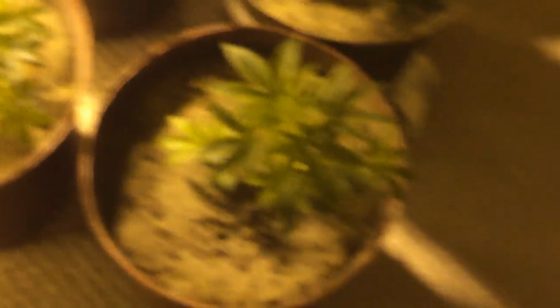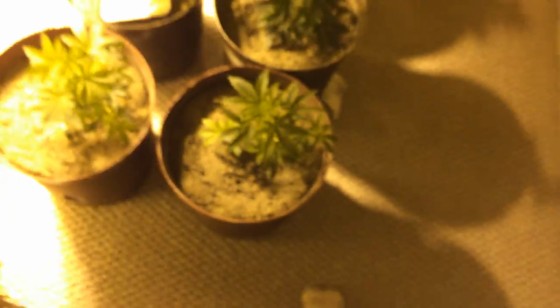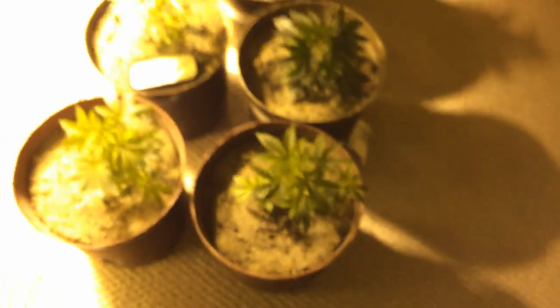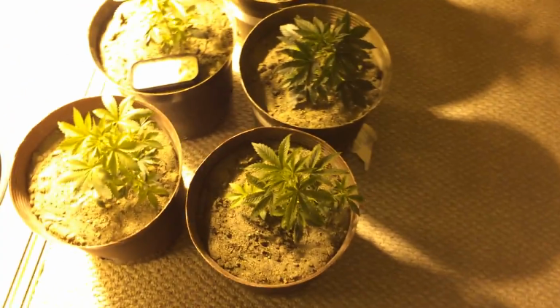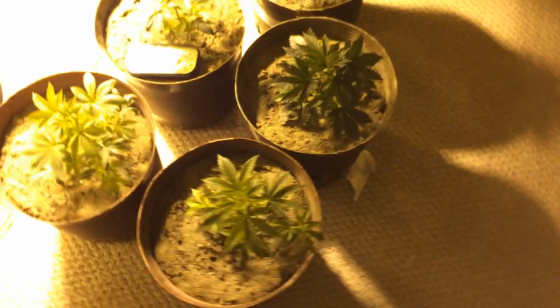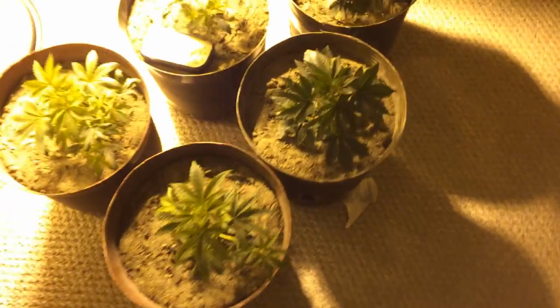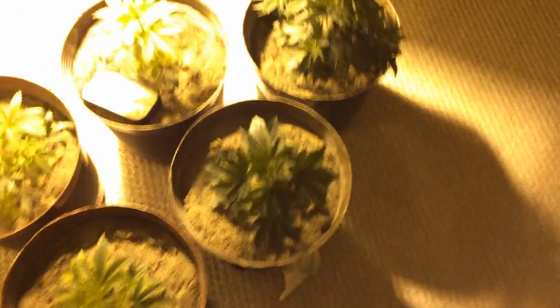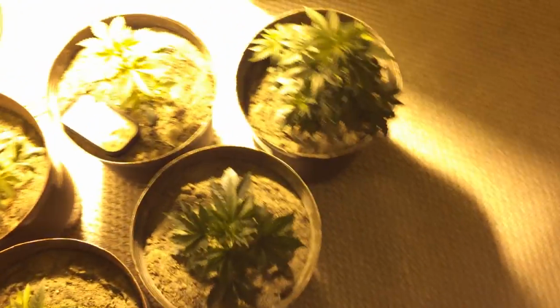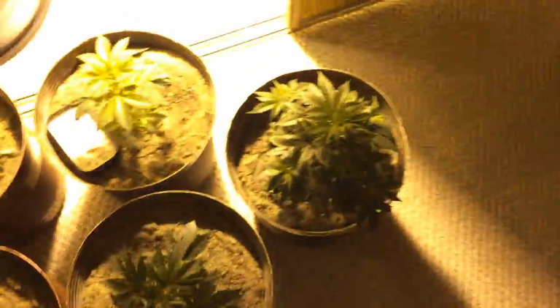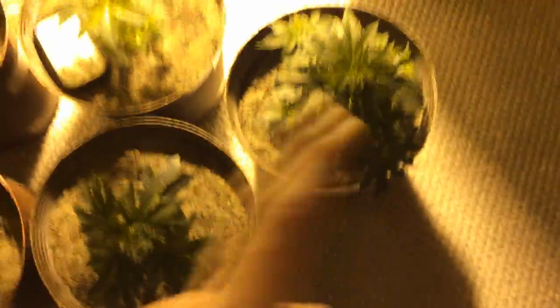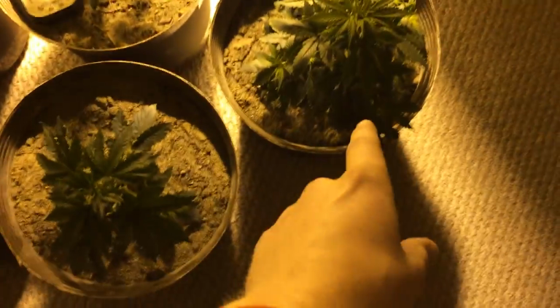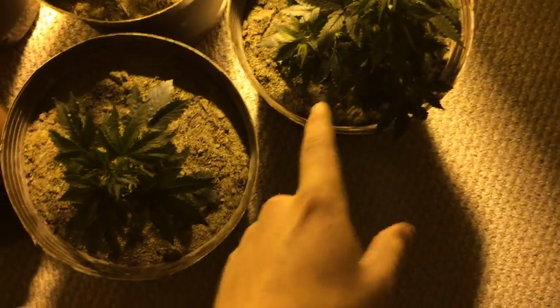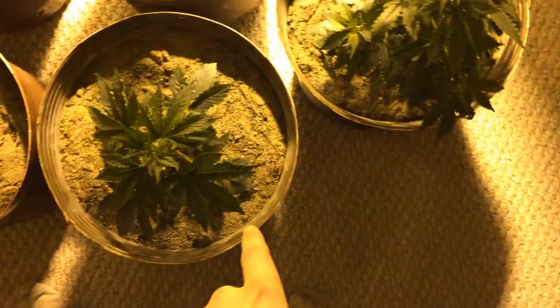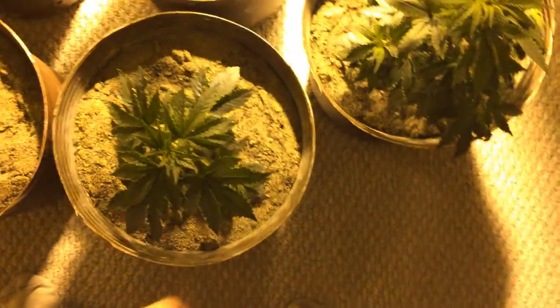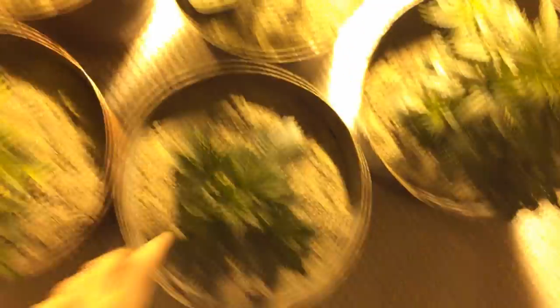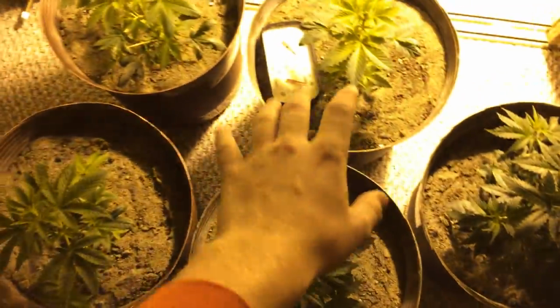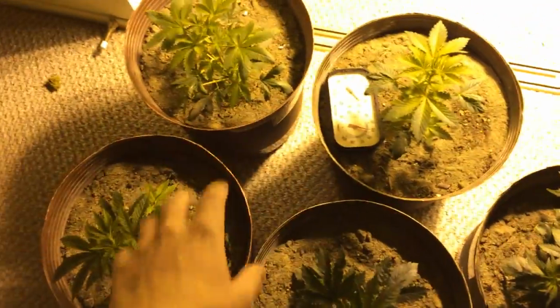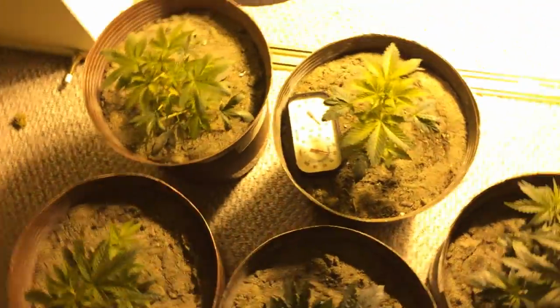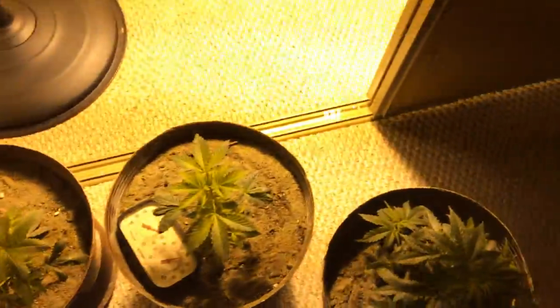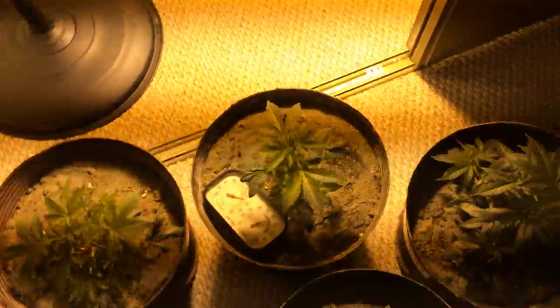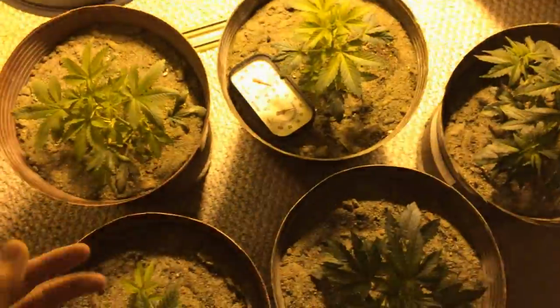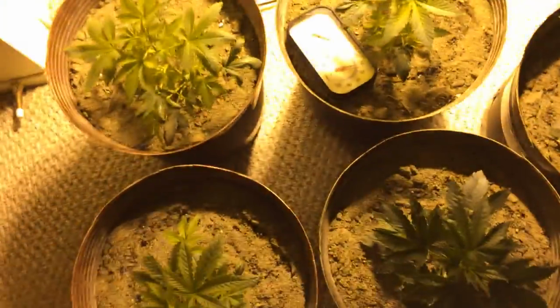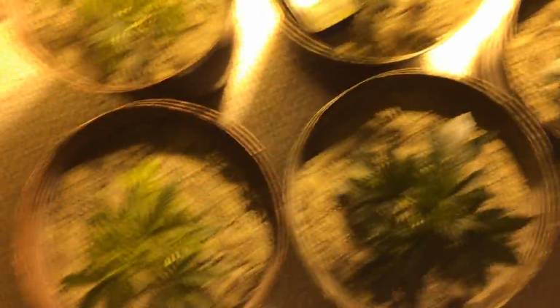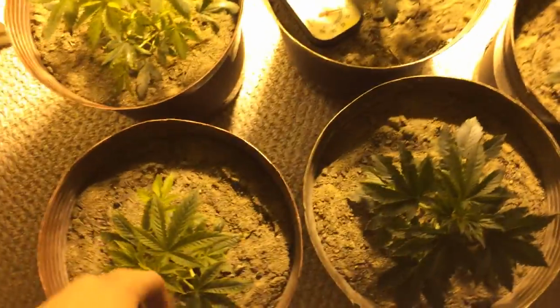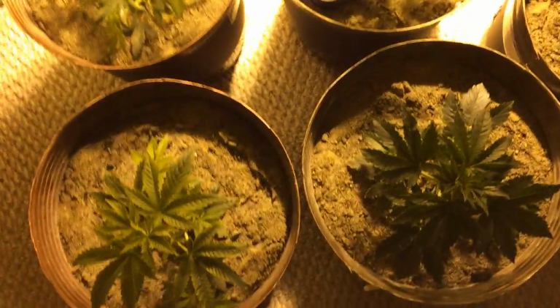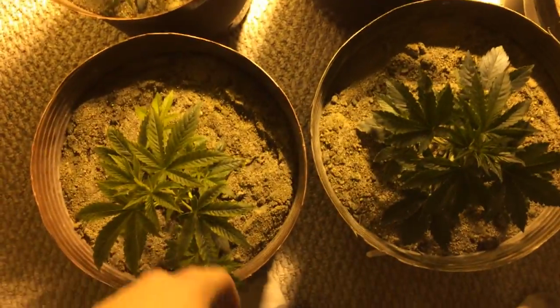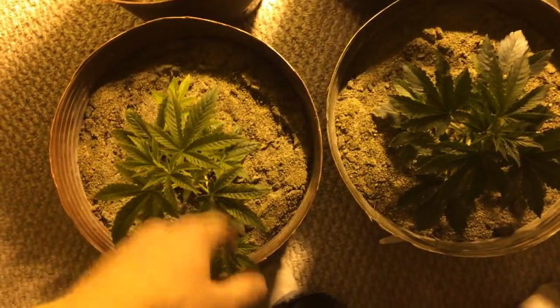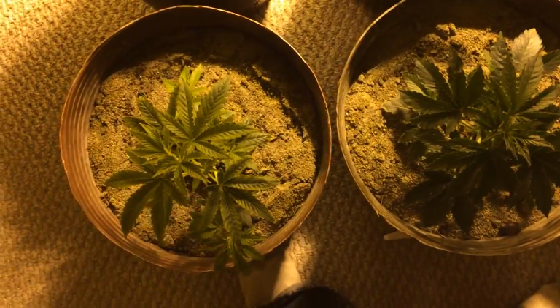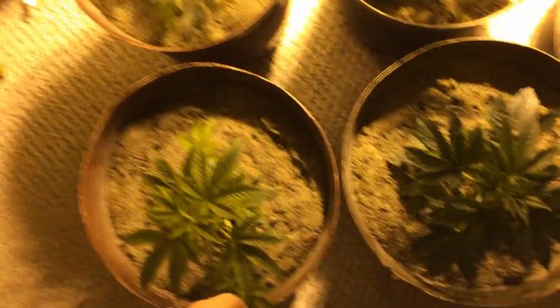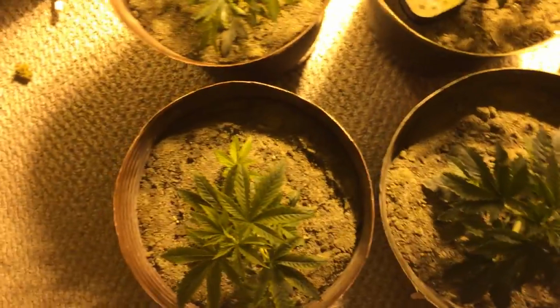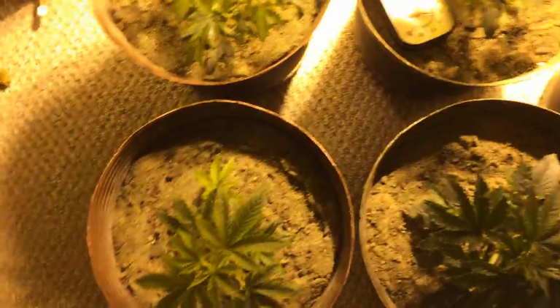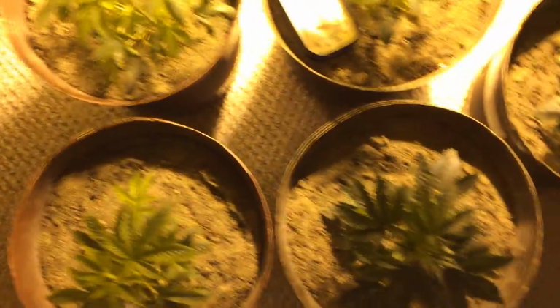So these are the plants. That's little cheese one, little cheese two. These are the three auto acids. The little one's still growing — it's not in its fast phase yet, so I won't bother showing it.